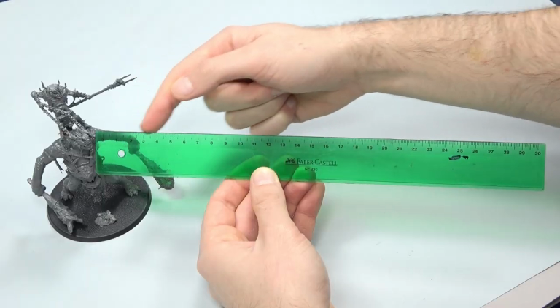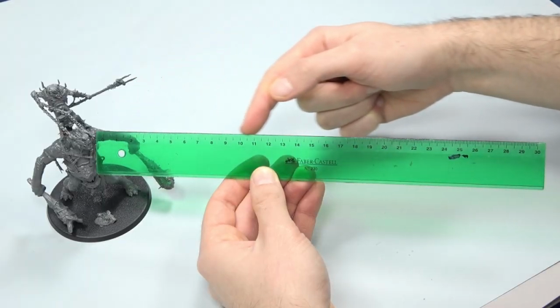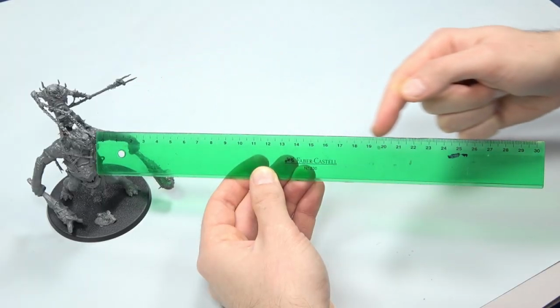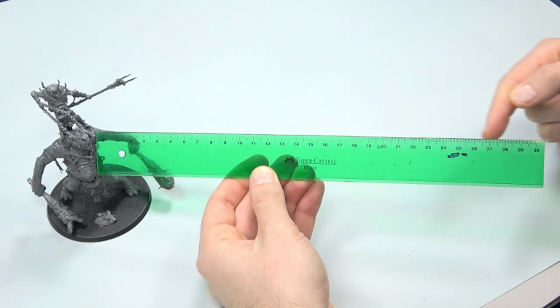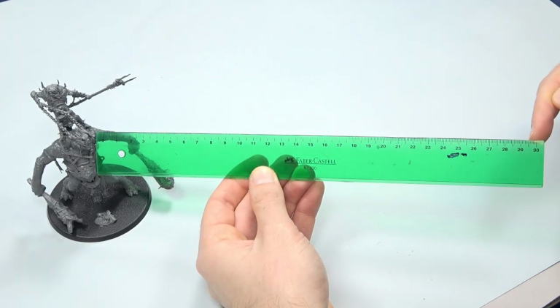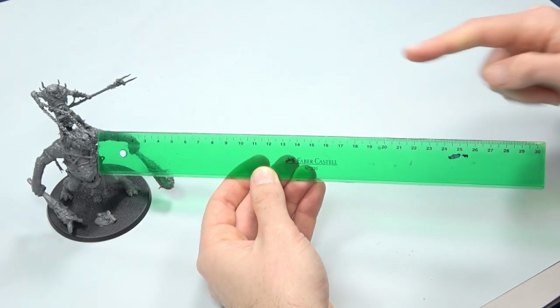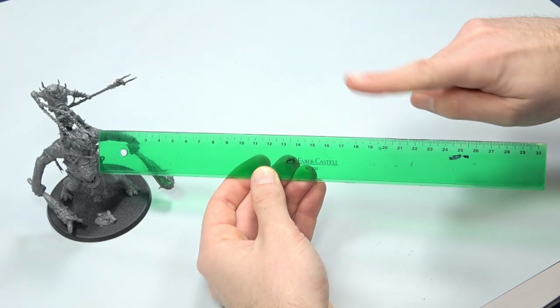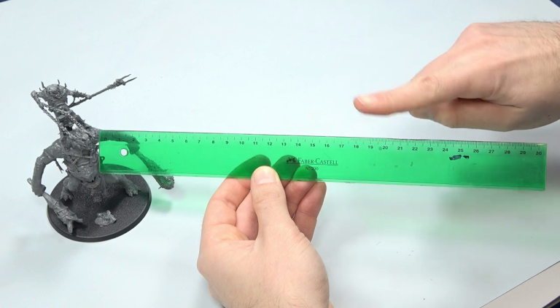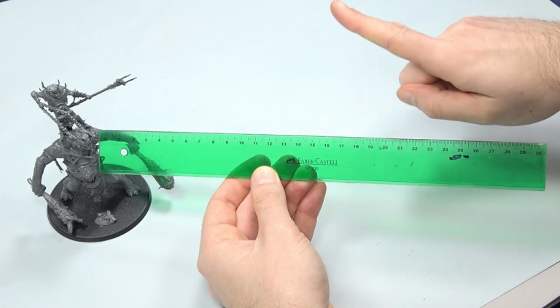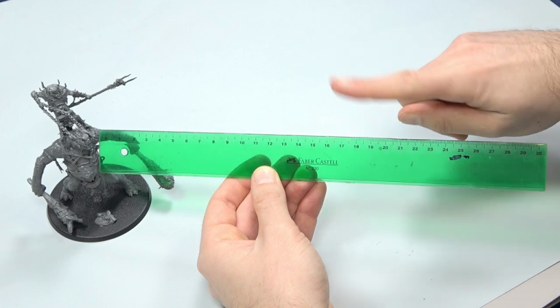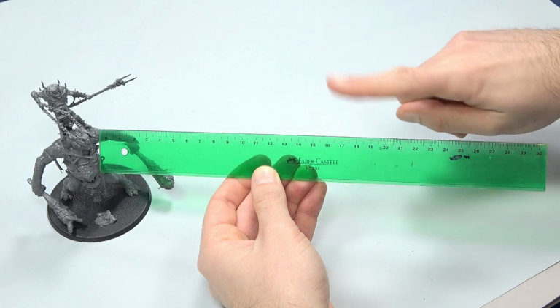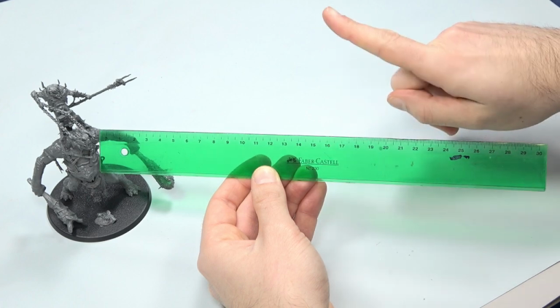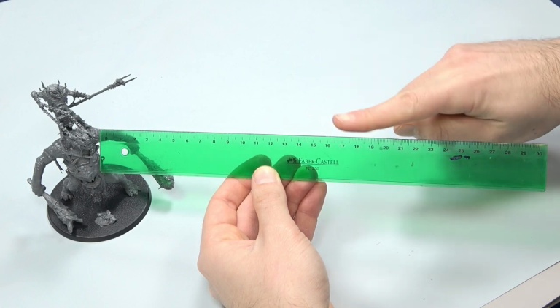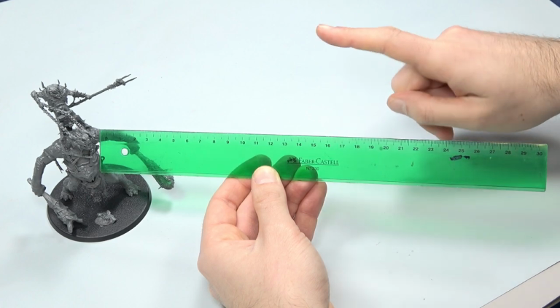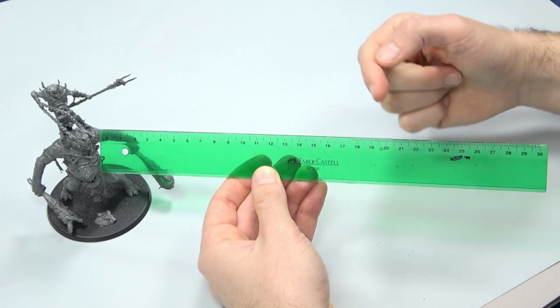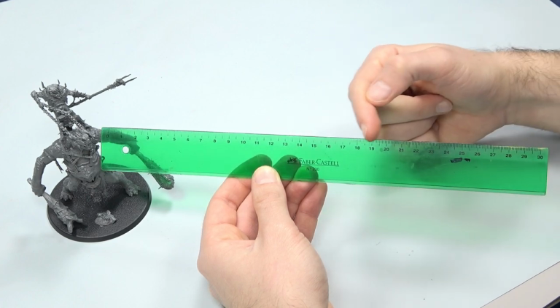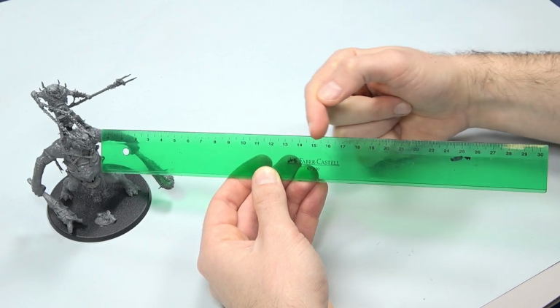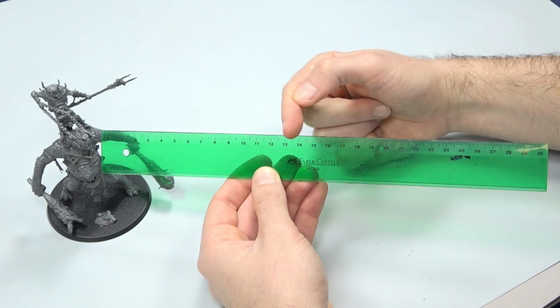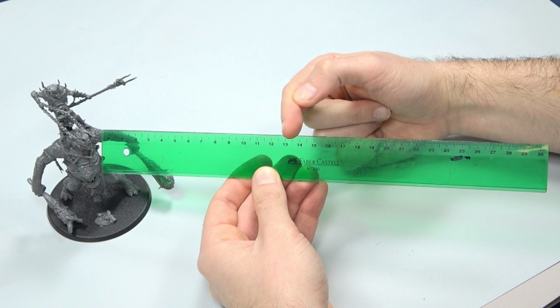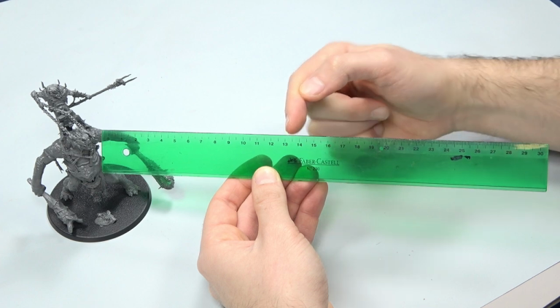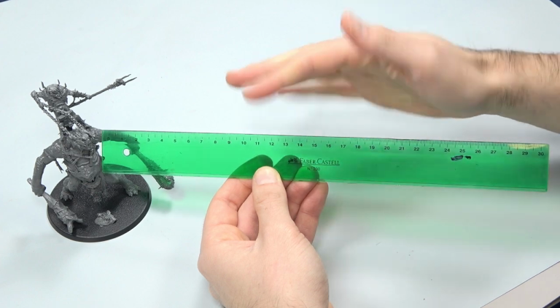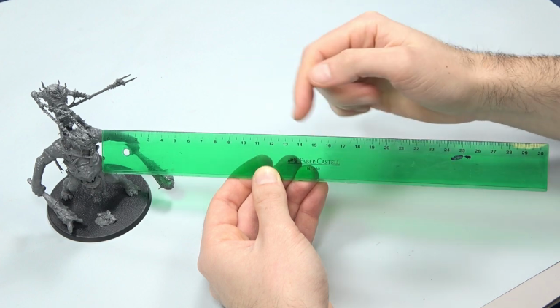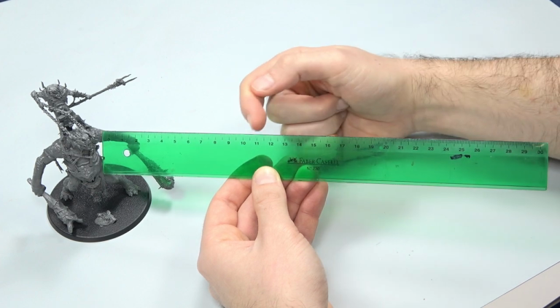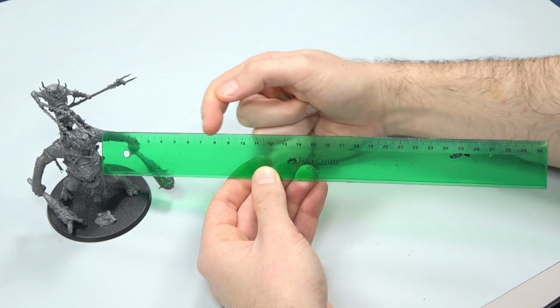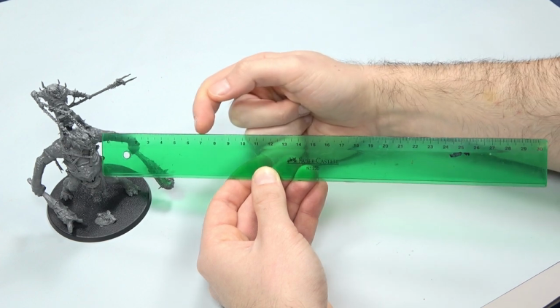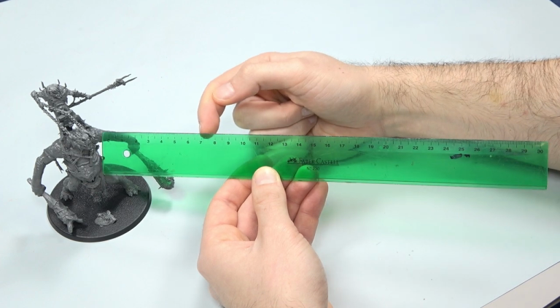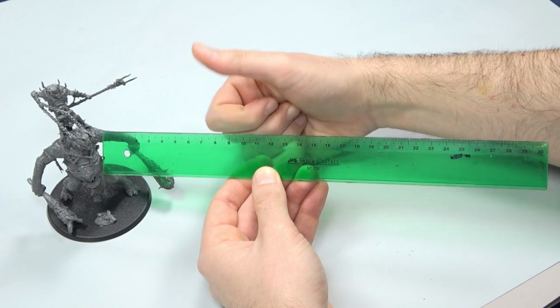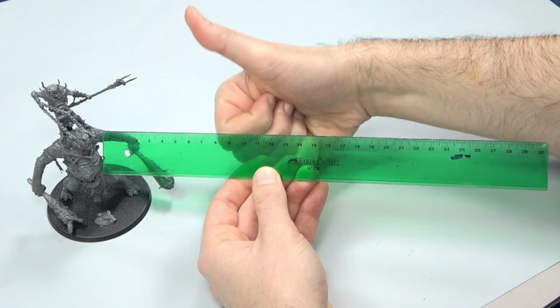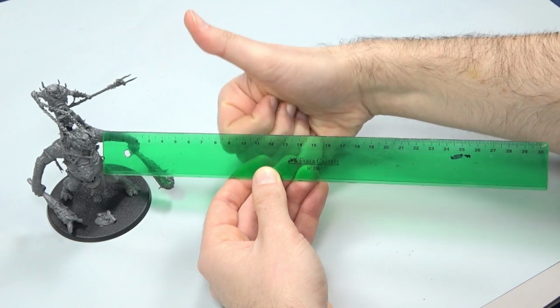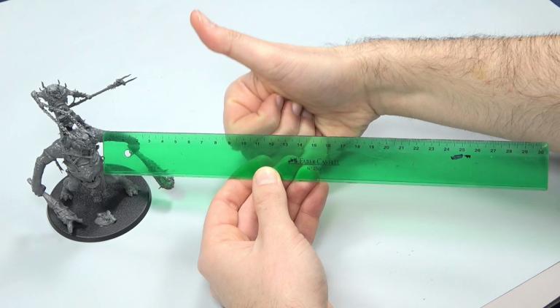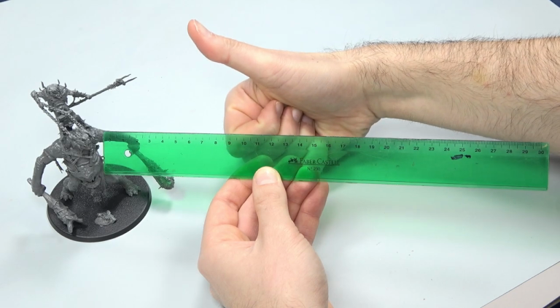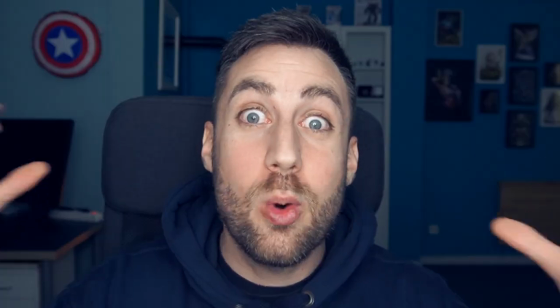The distance to prime is not even close to 40 centimeters. Please don't prime from that far a distance for your models. At that distance the primer is carried away by the air — you will be paying for primer at the price of gold.